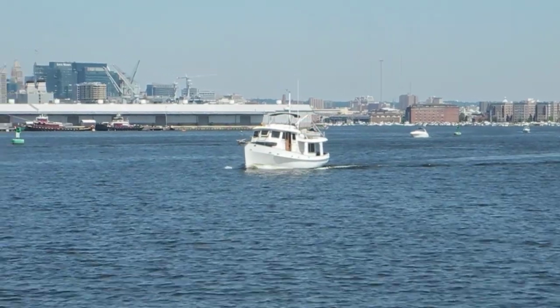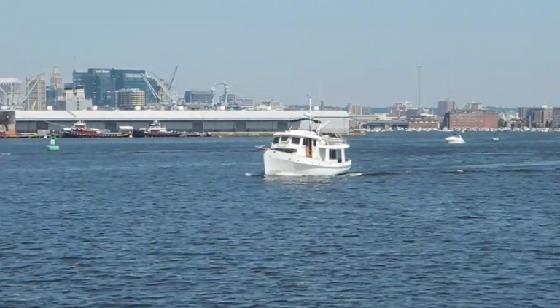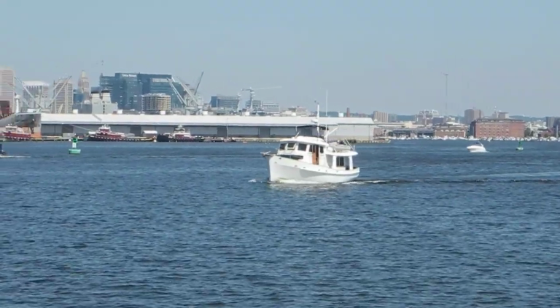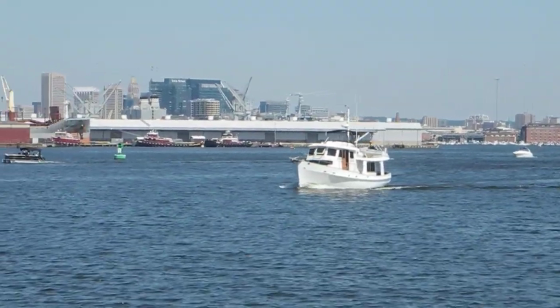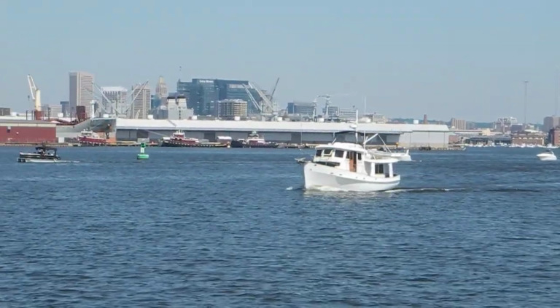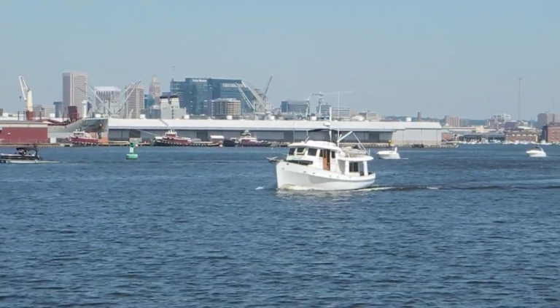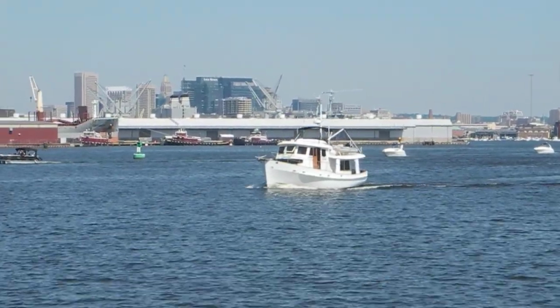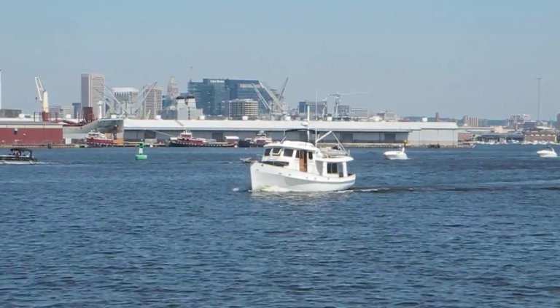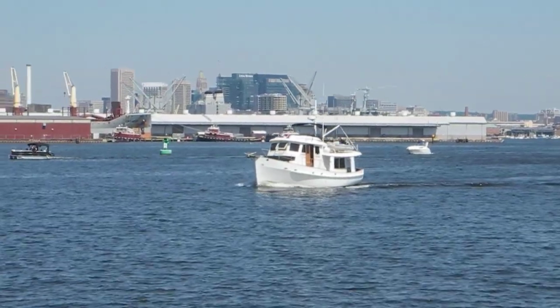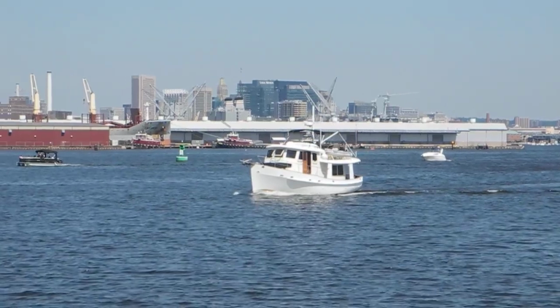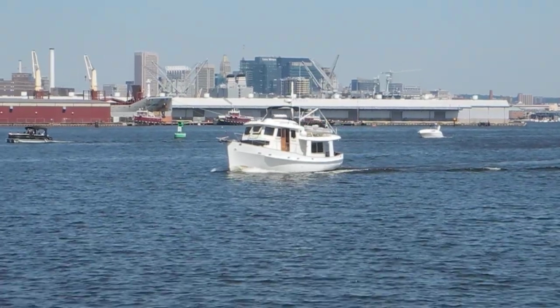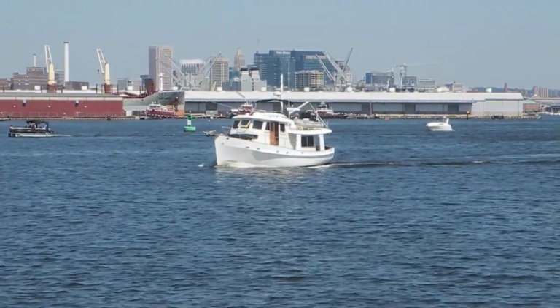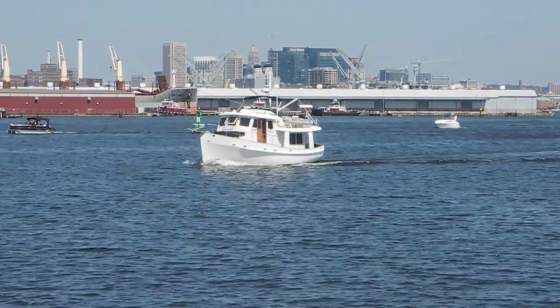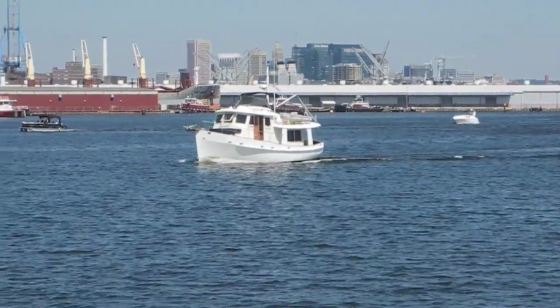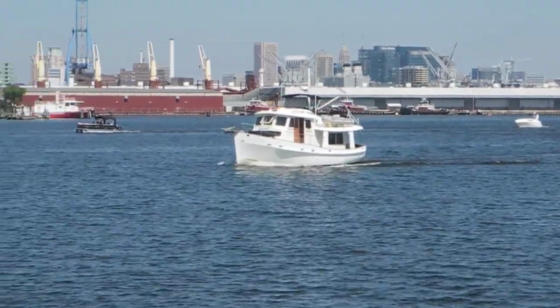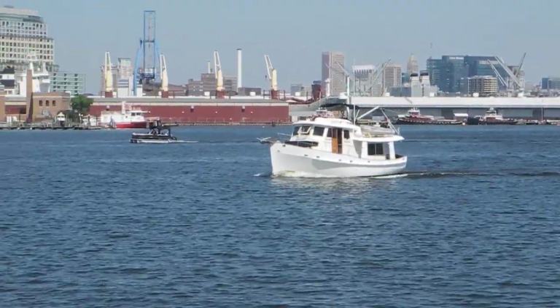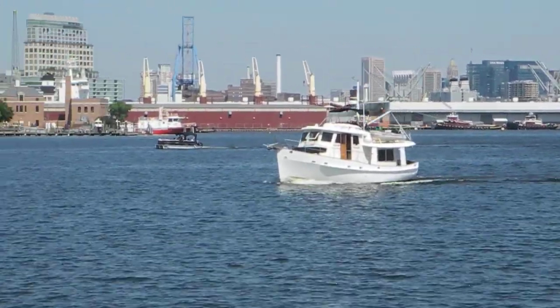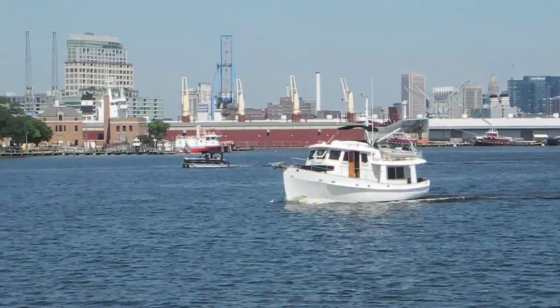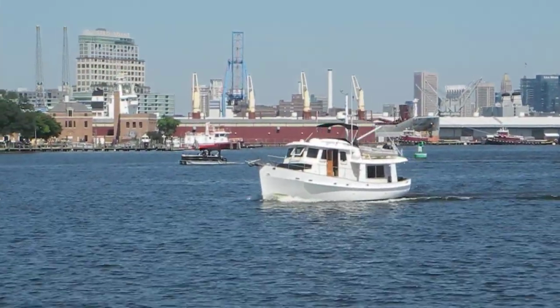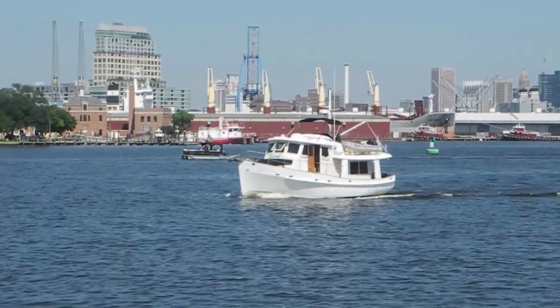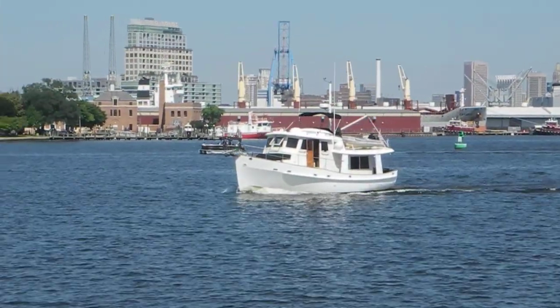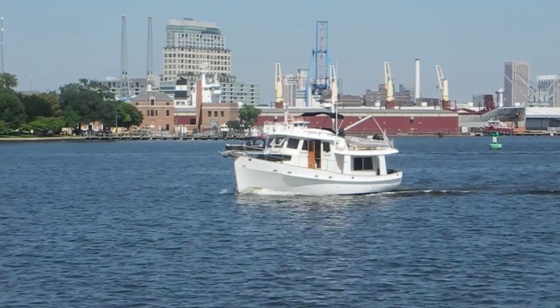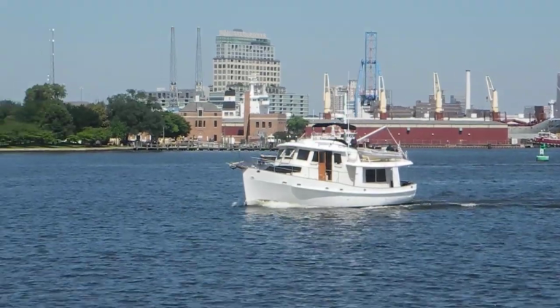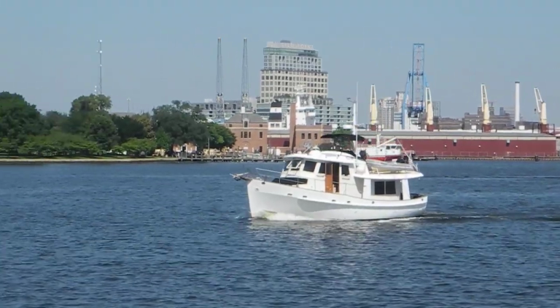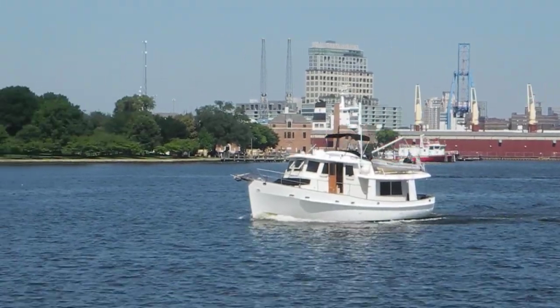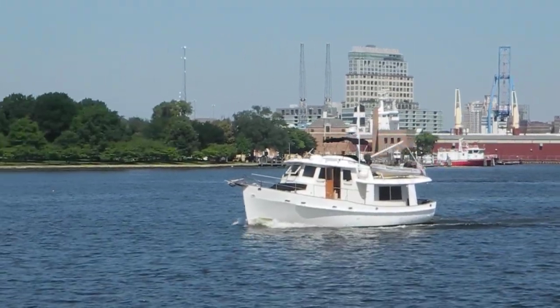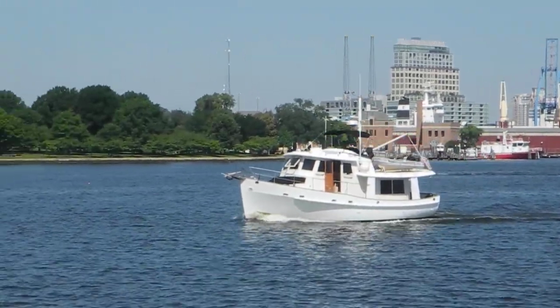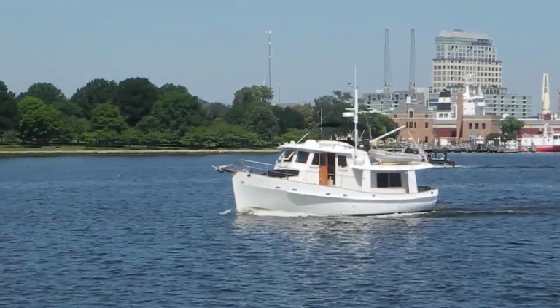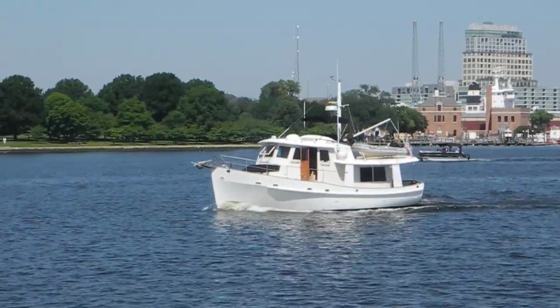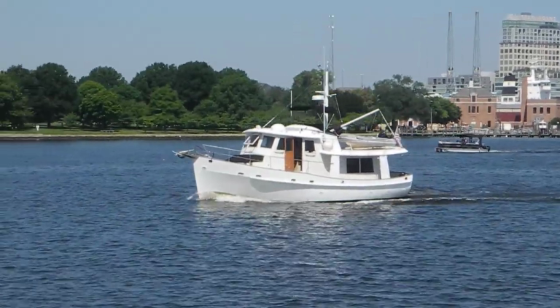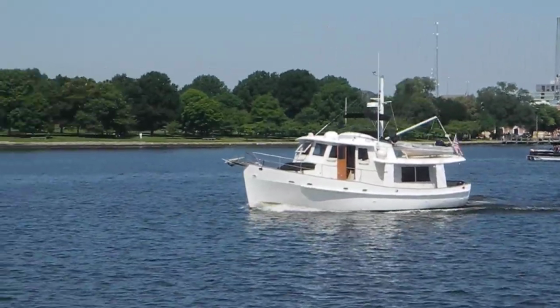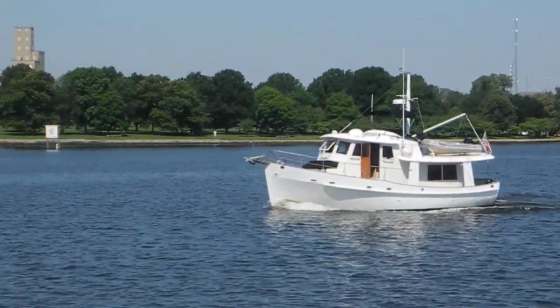Here comes a KD Krogan out of Baltimore's Inner Harbor. I'll let you Krogan experts decide — is it a 48, a 44, or a 42? I'll give you some clues.